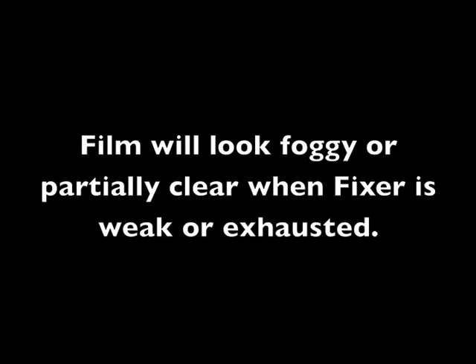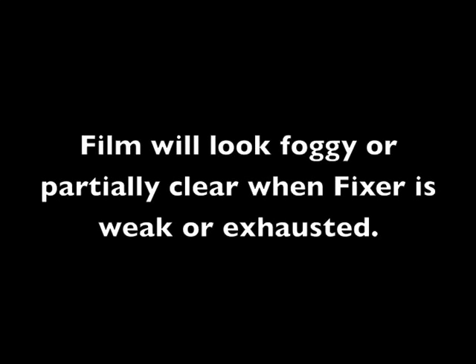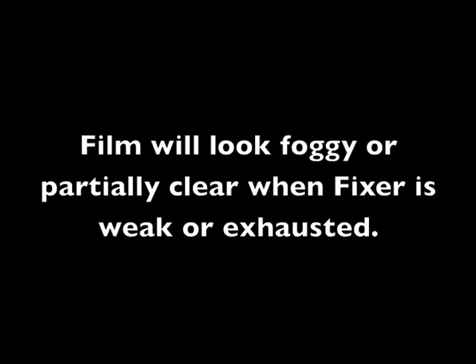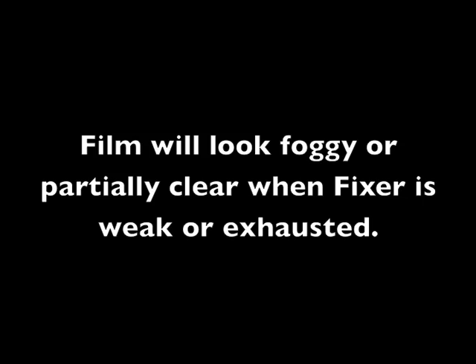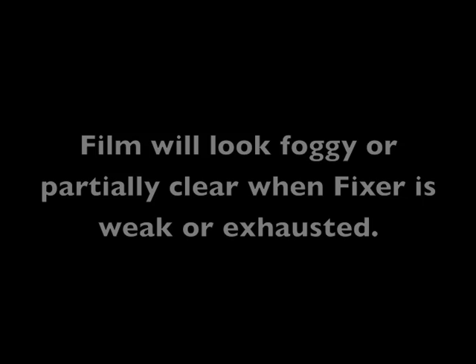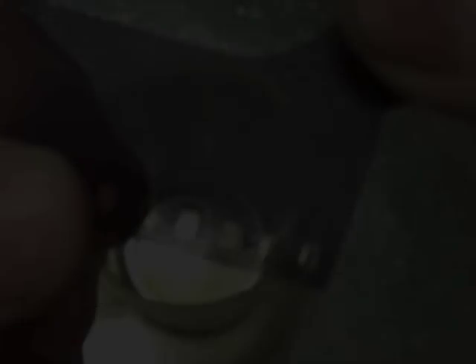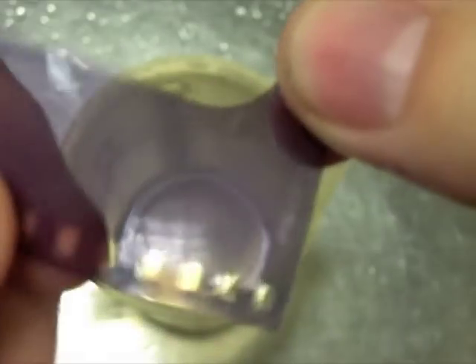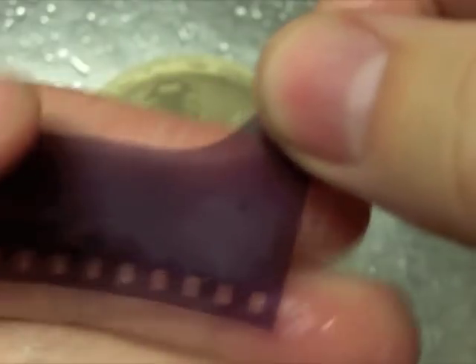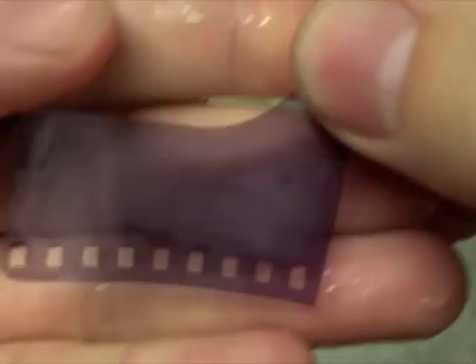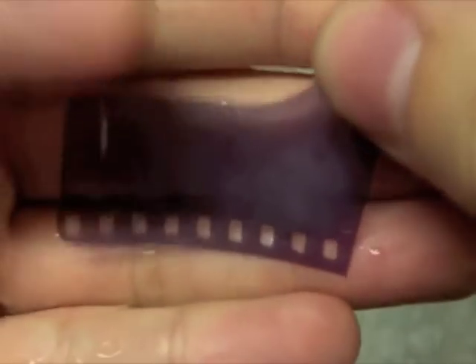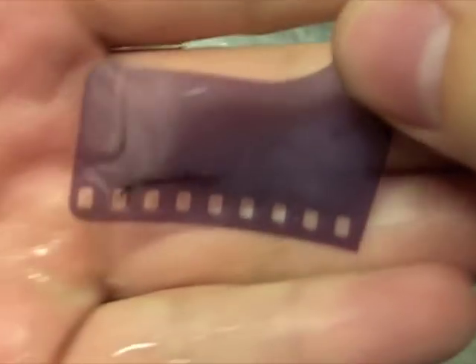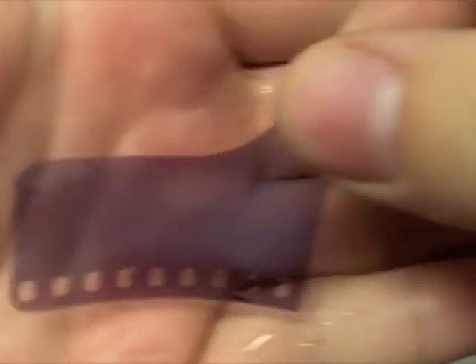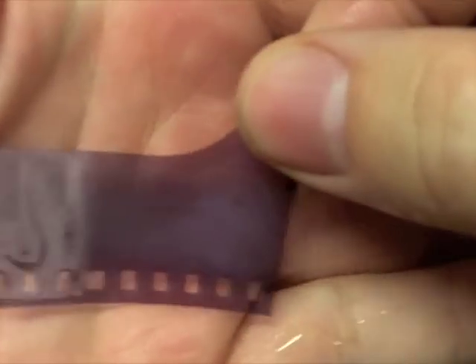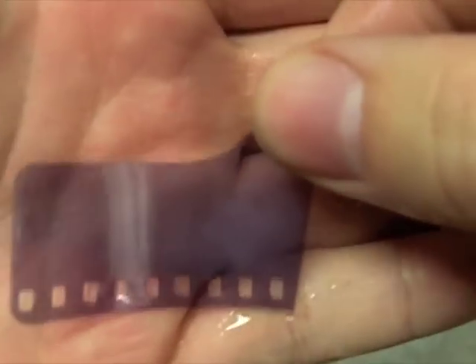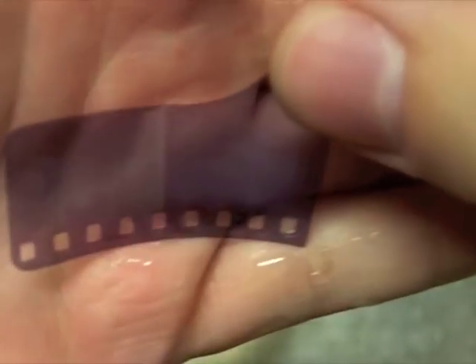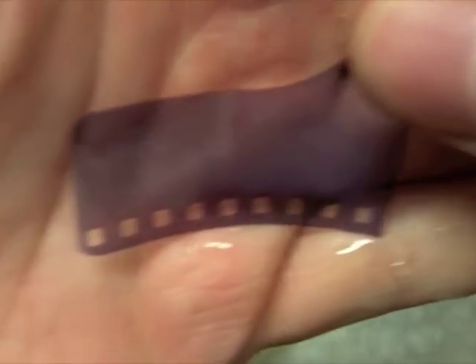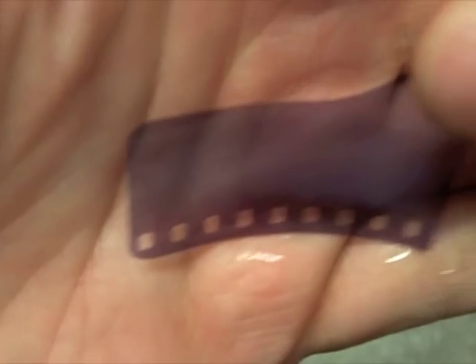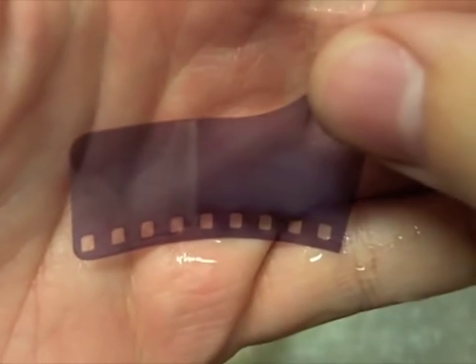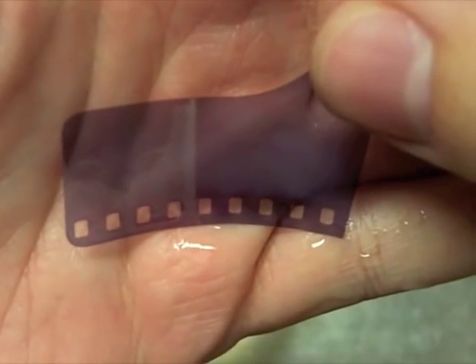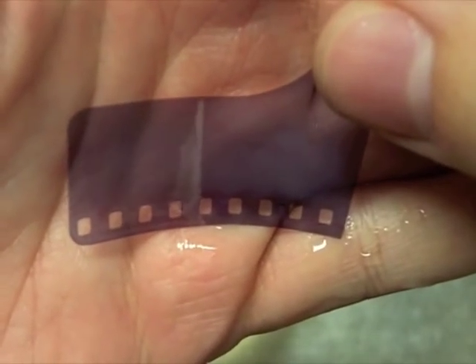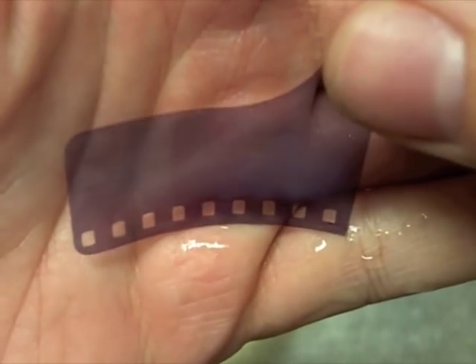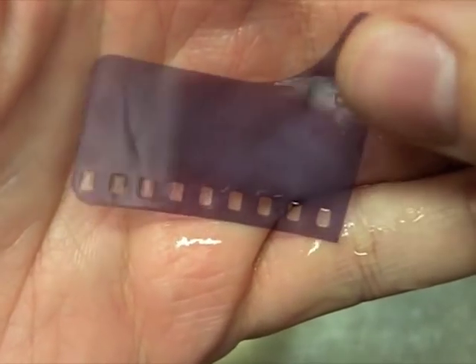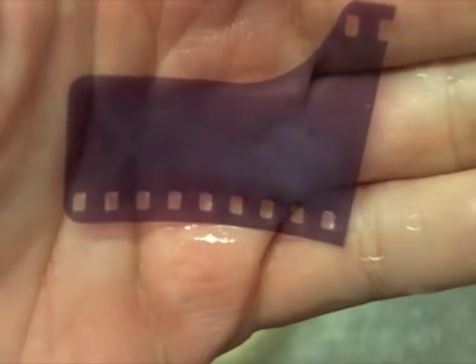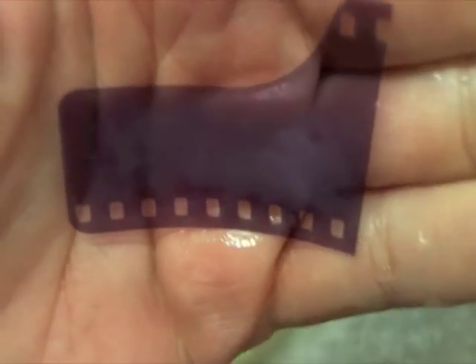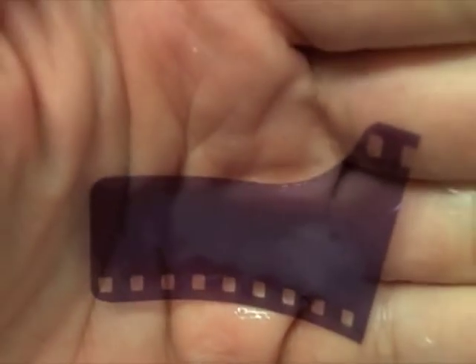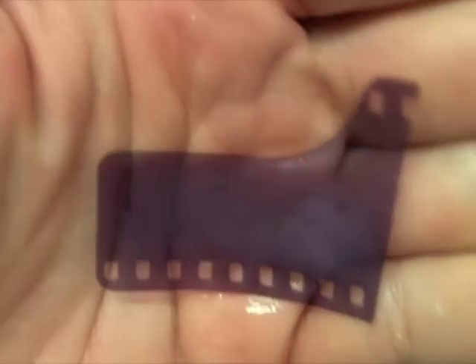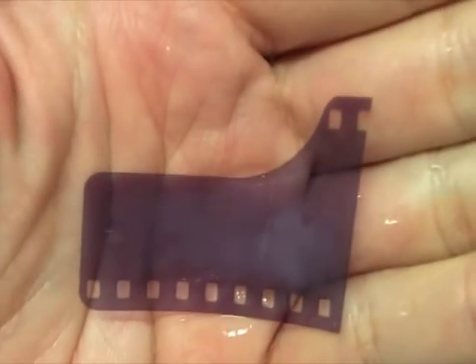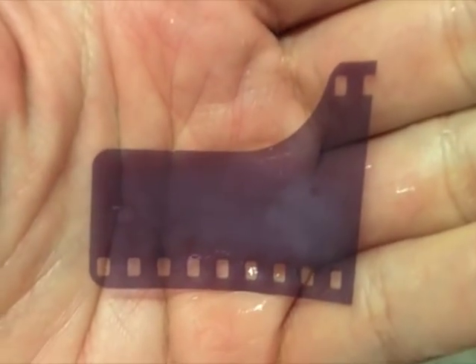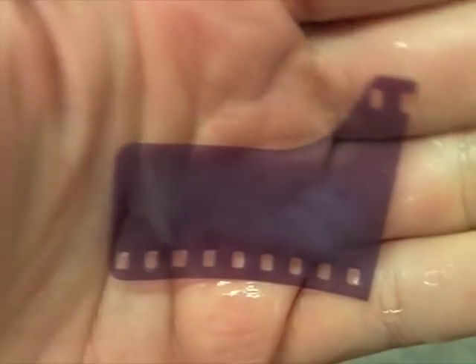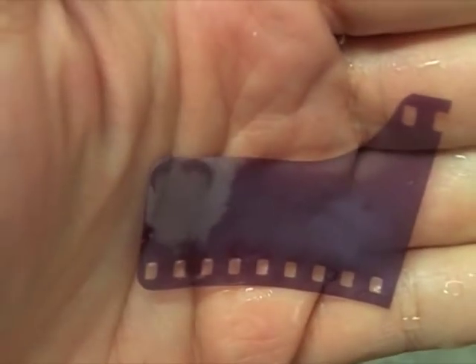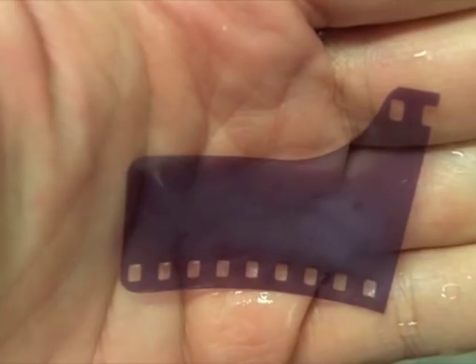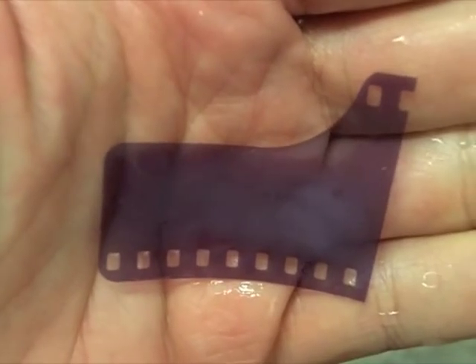If the fixer, on the other hand, is weak or exhausted, it might leave a little foggy bit of emulsion left over, which you'd see on the film edges, or it might be completely opaque. If so, replace it.